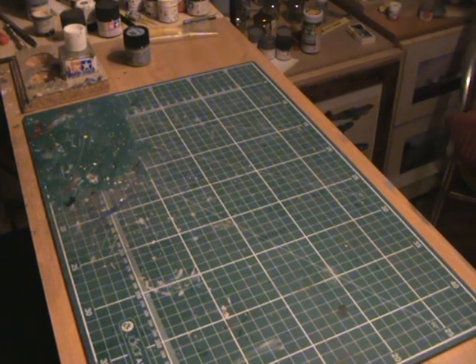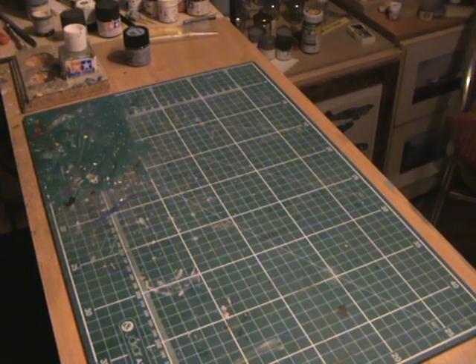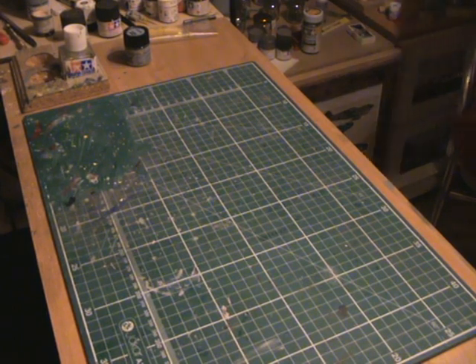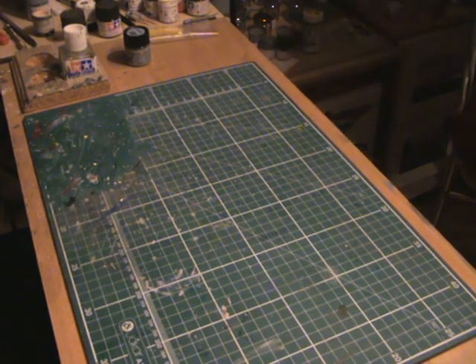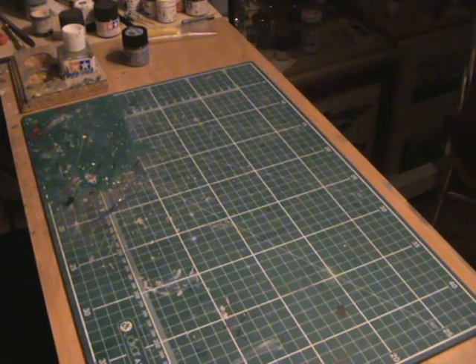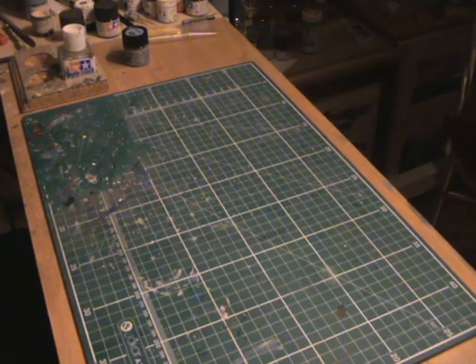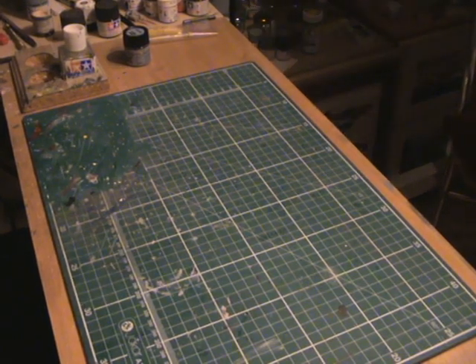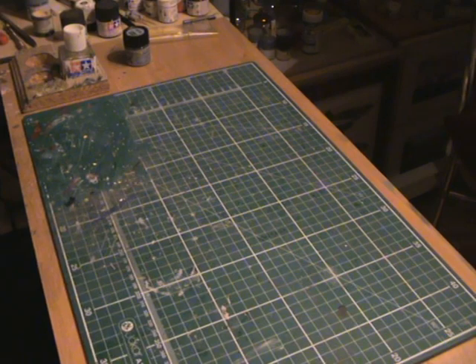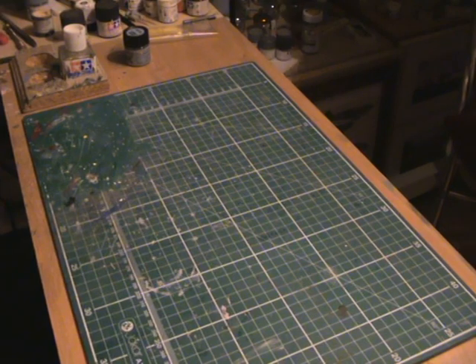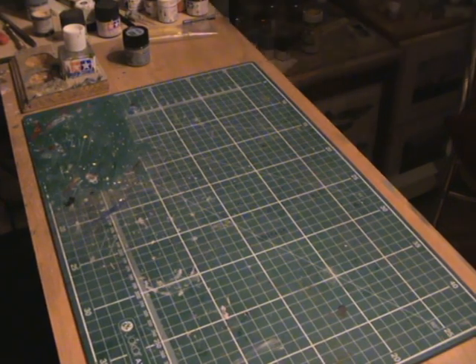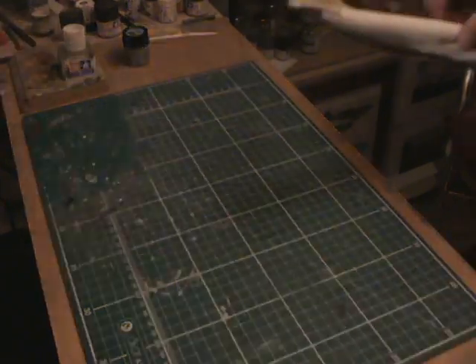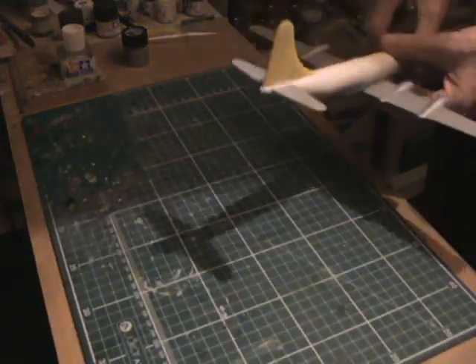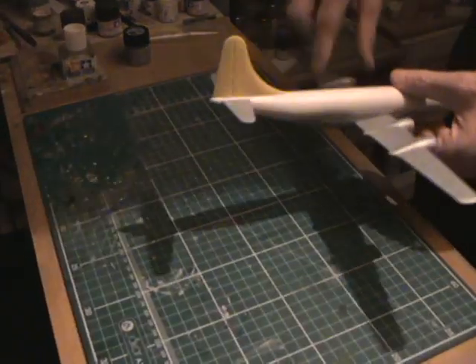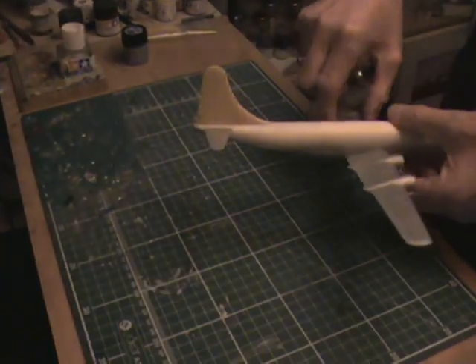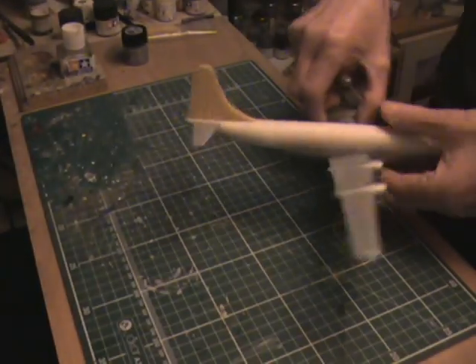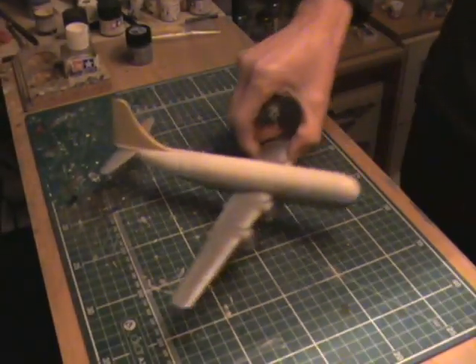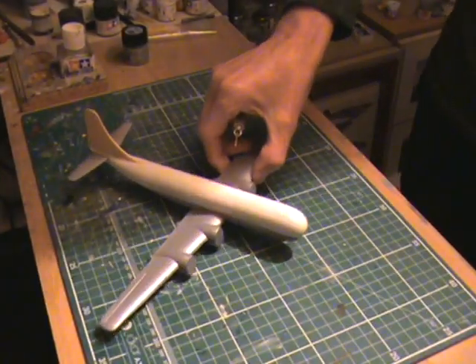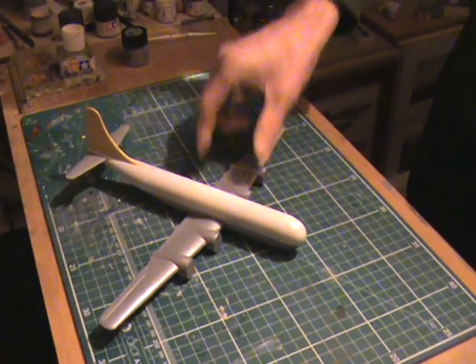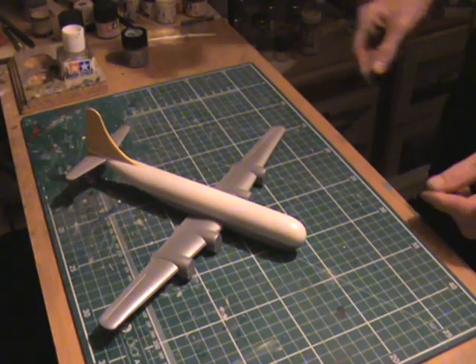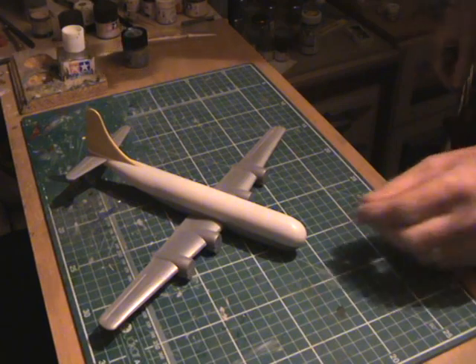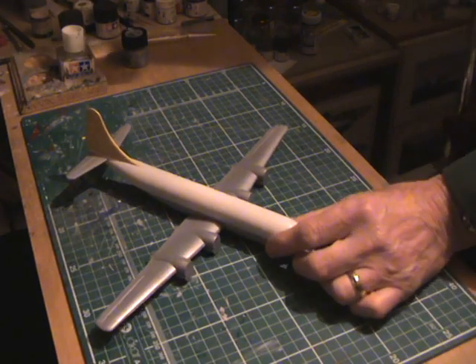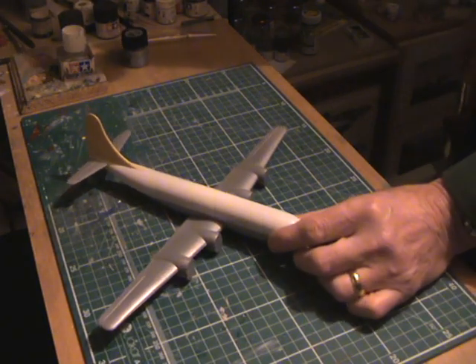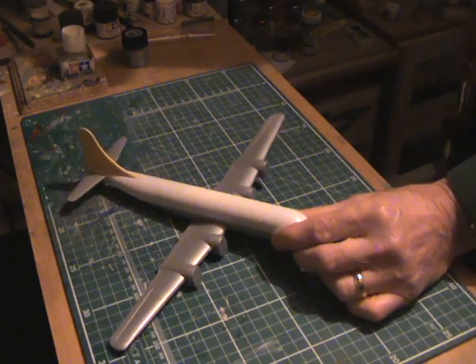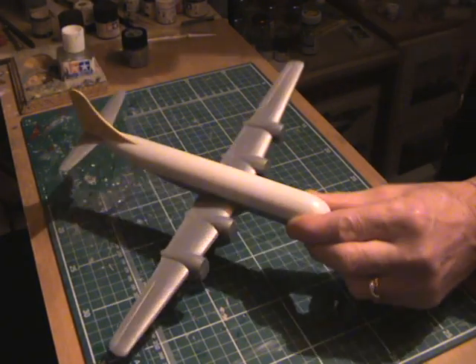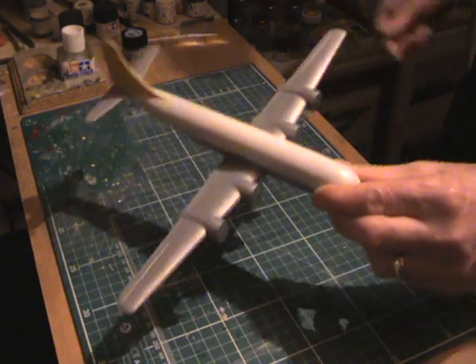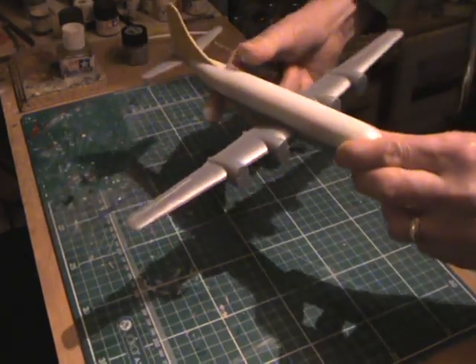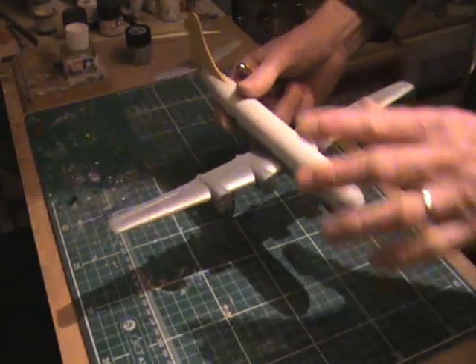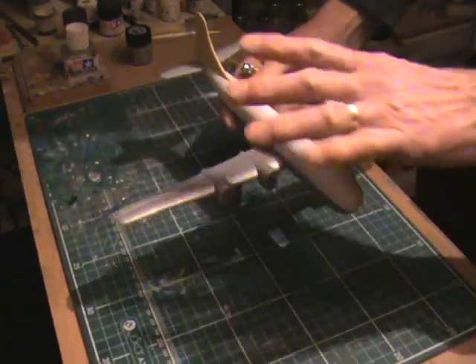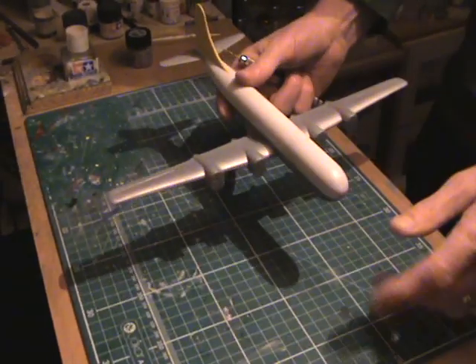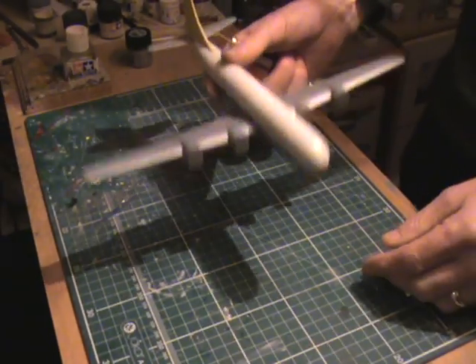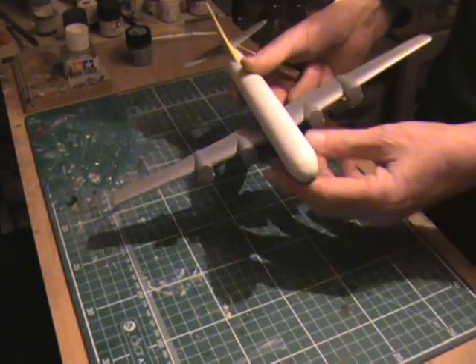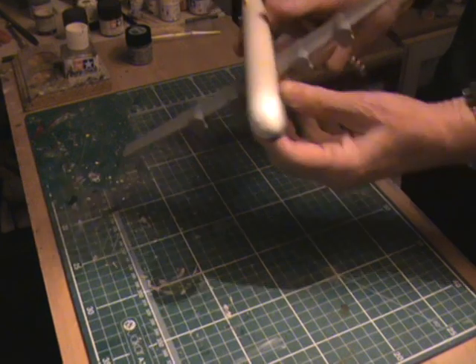This is something I started last year — it's an easy kit and it's the Boeing Stratocruiser. The paint is all done; I've just got to put the markings on. Building the old airliner — very nice kit.